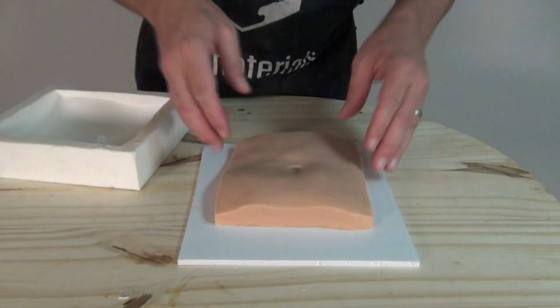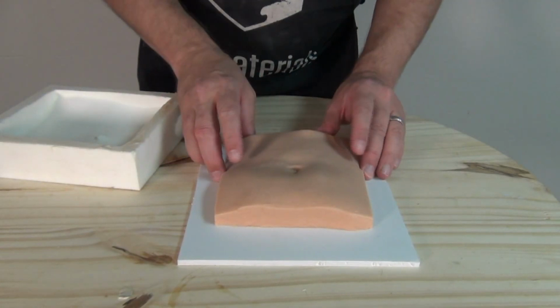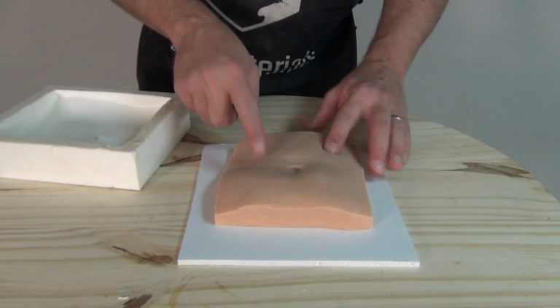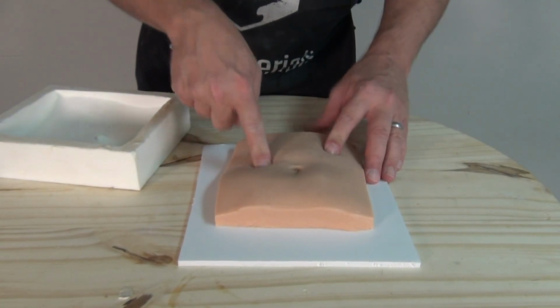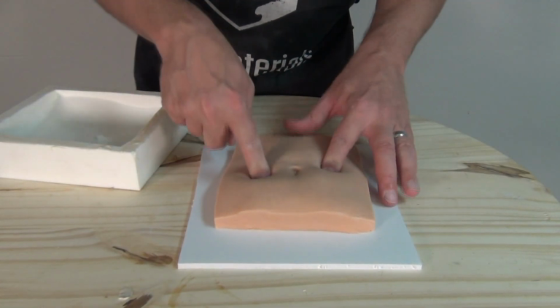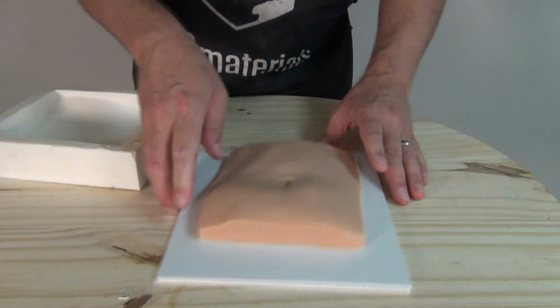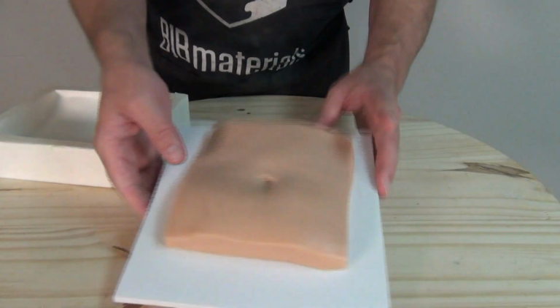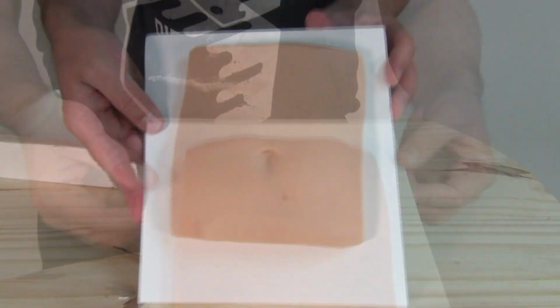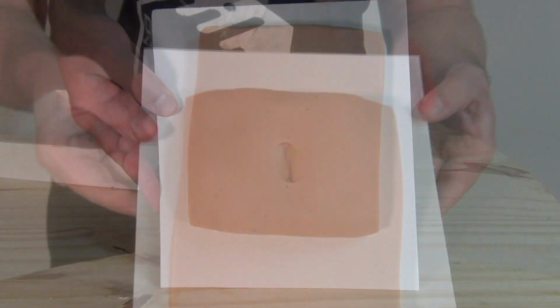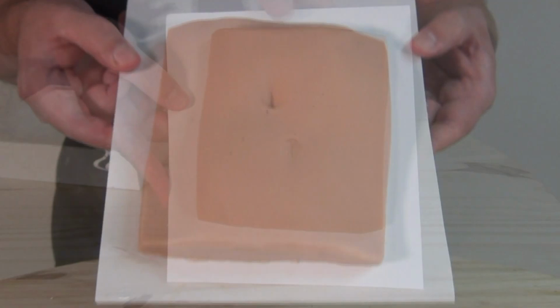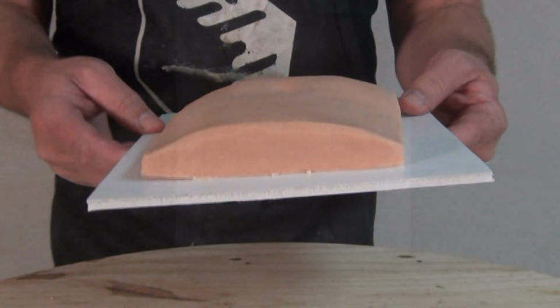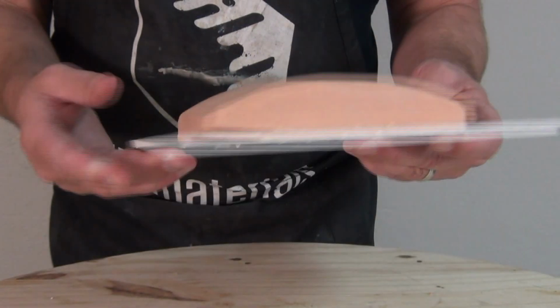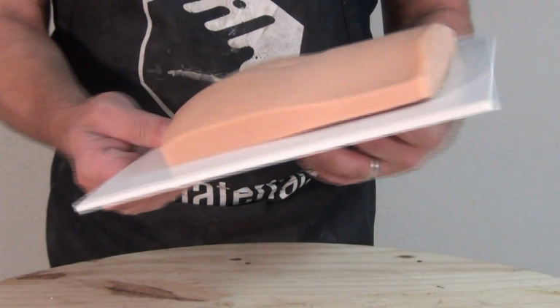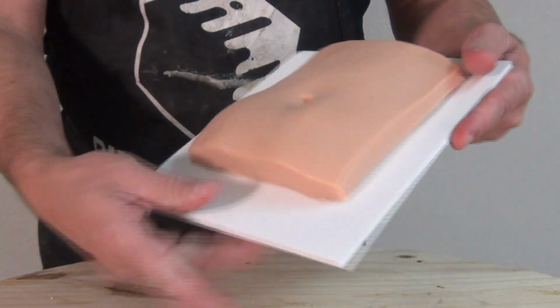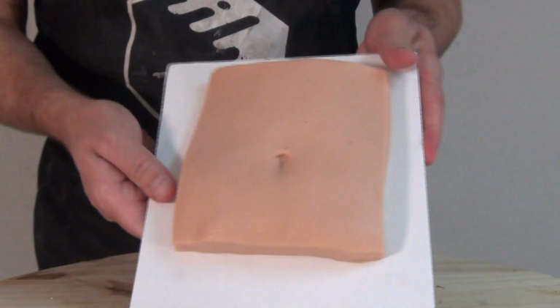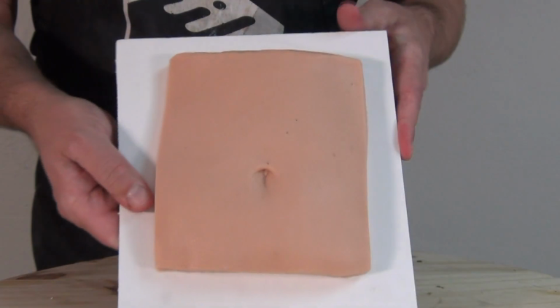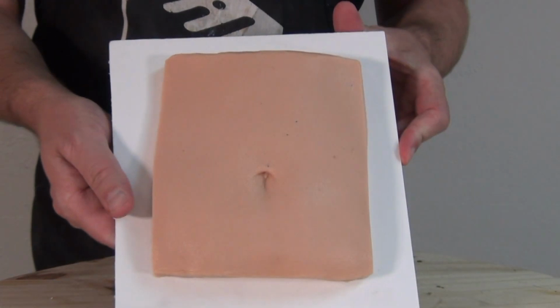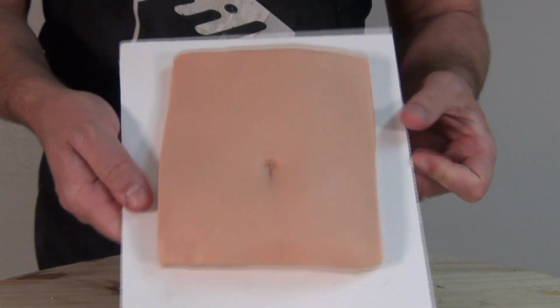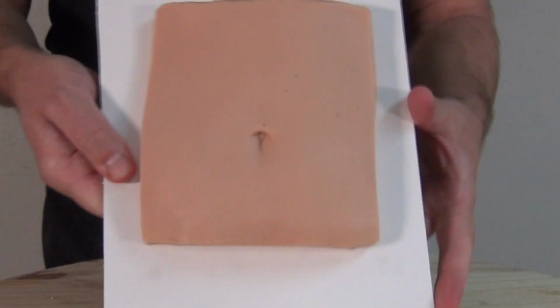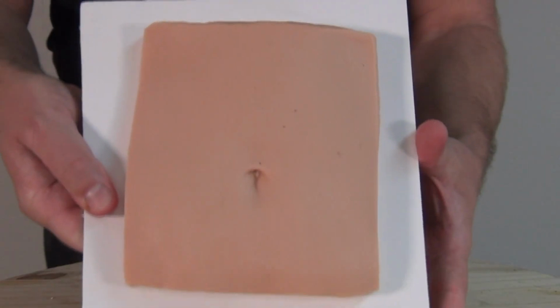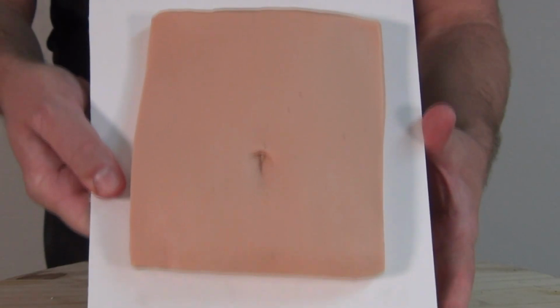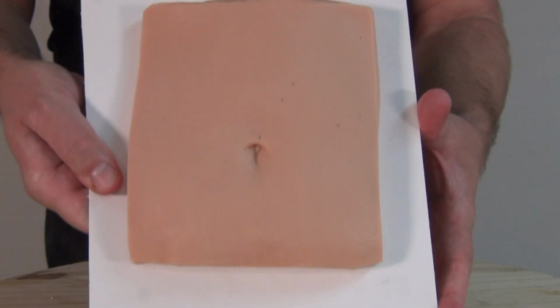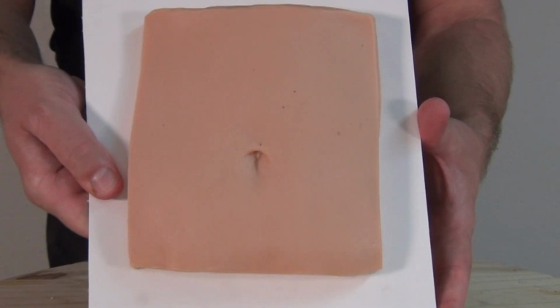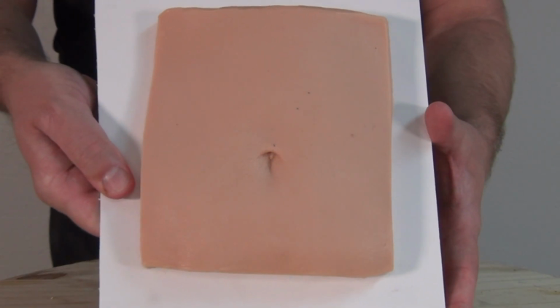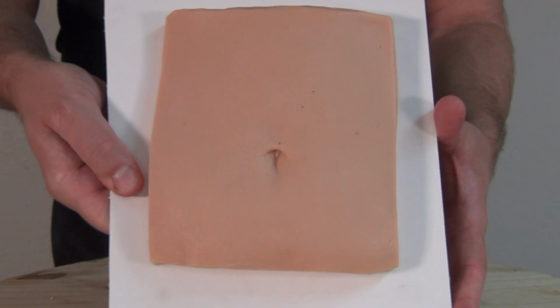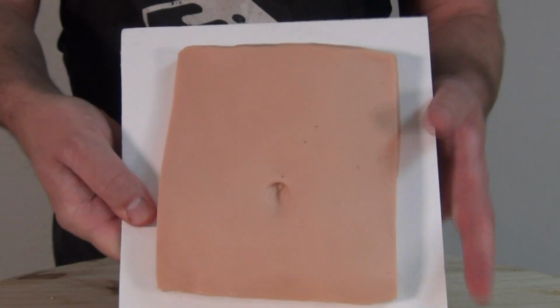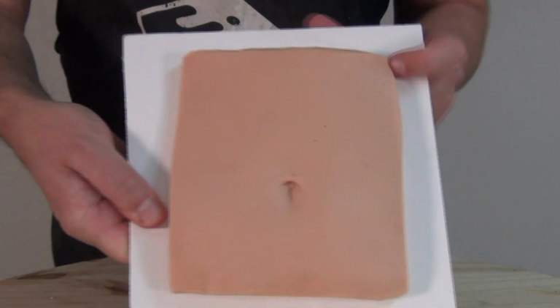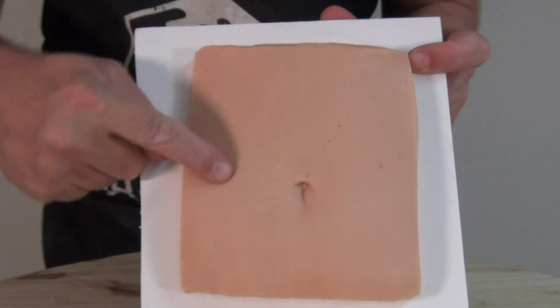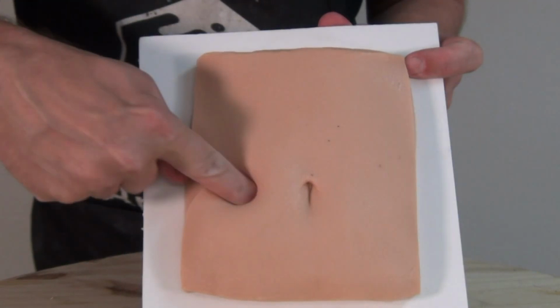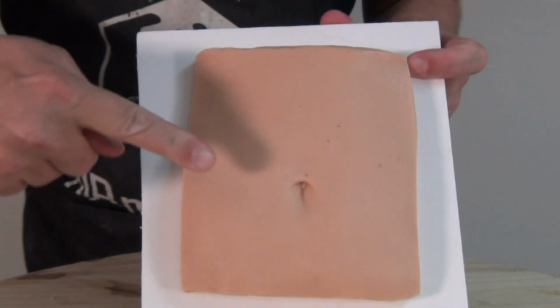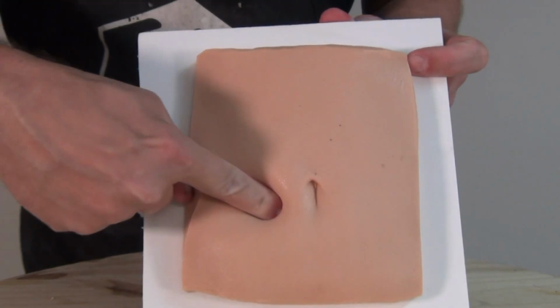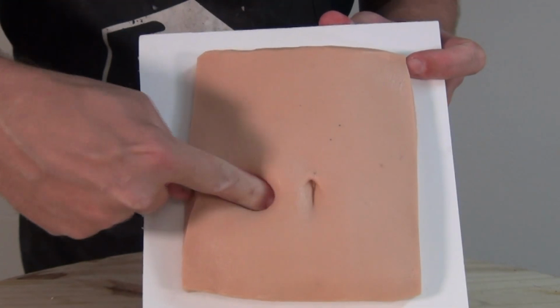We have our finished piece of realistic human skin and because of that outside membrane it doesn't have a tacky feel to it. We can also paint this piece a lot easier now because of that layer of TC5110F on the surface.